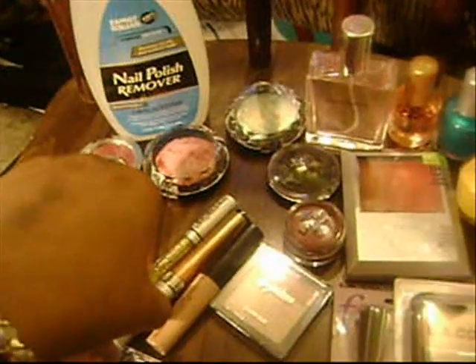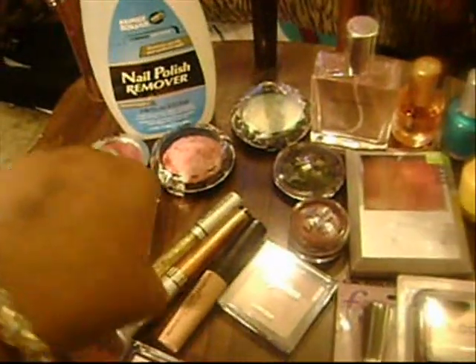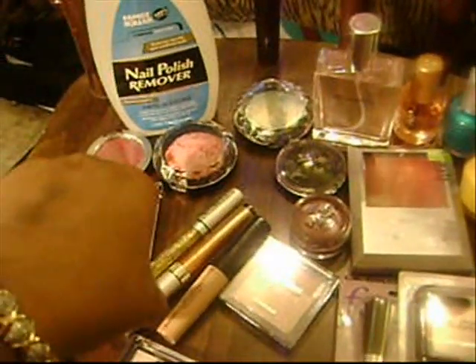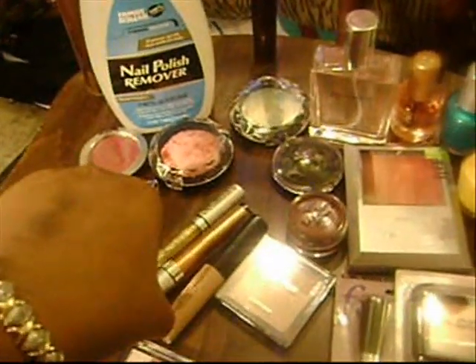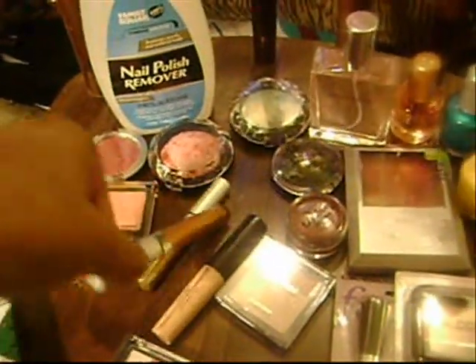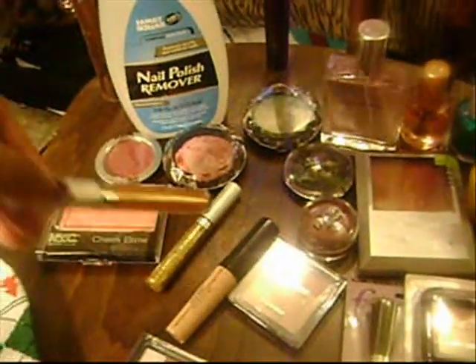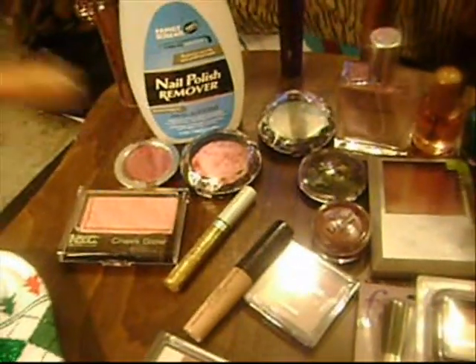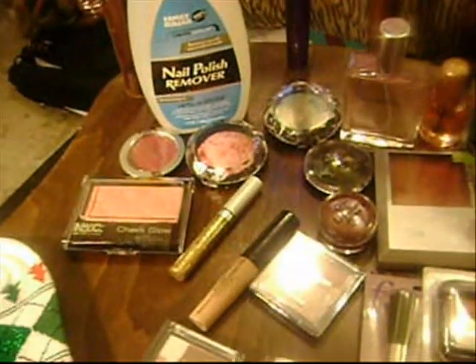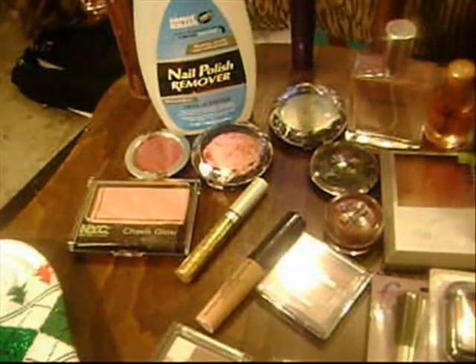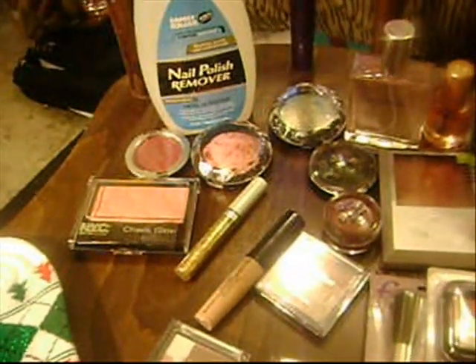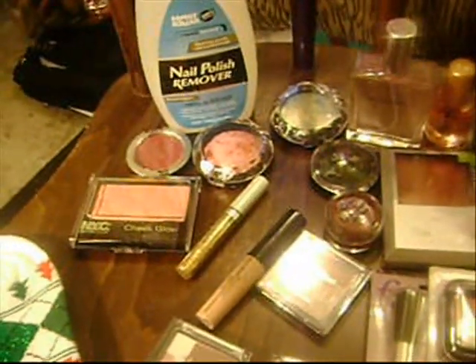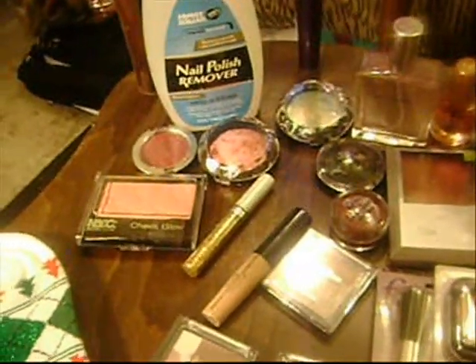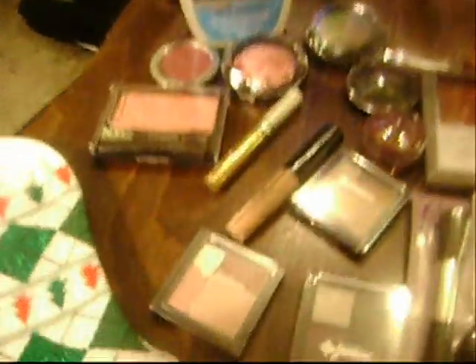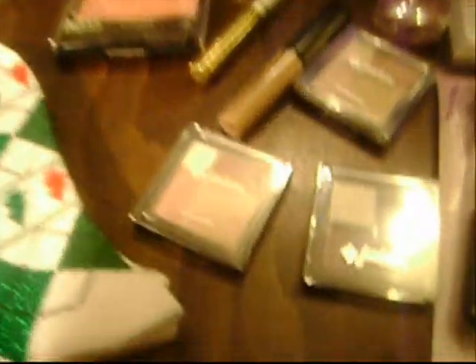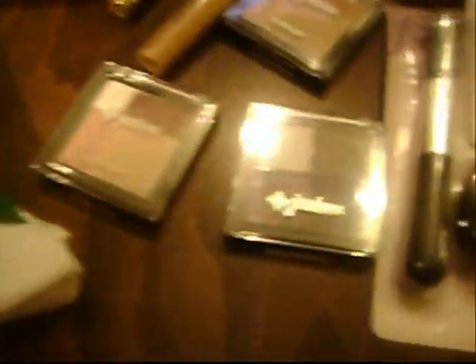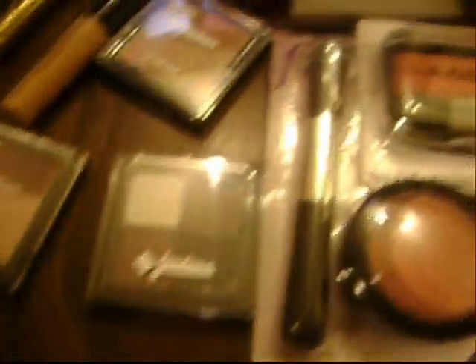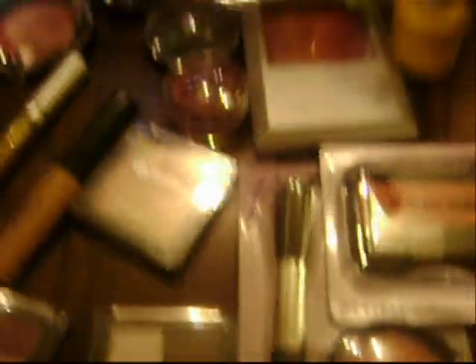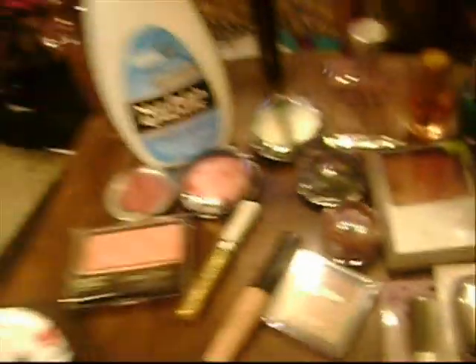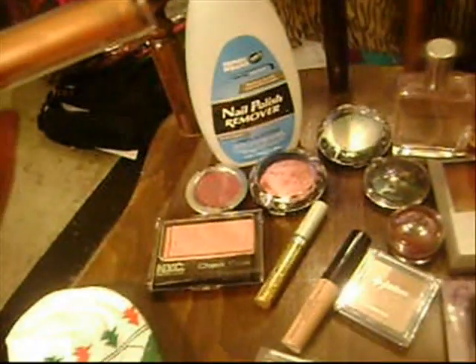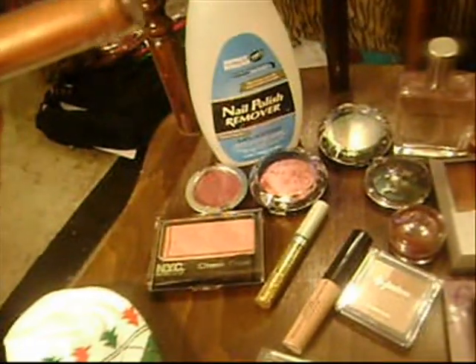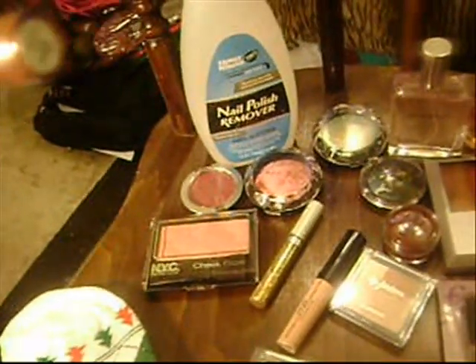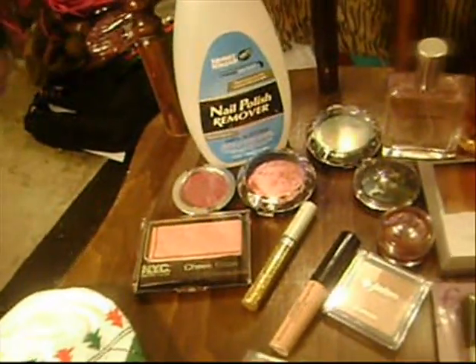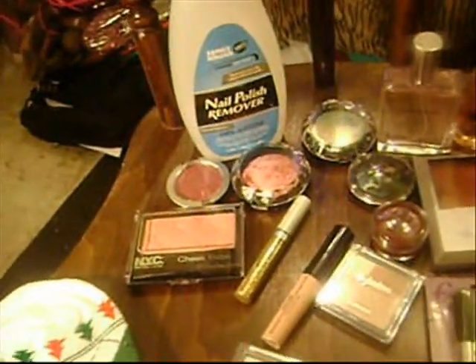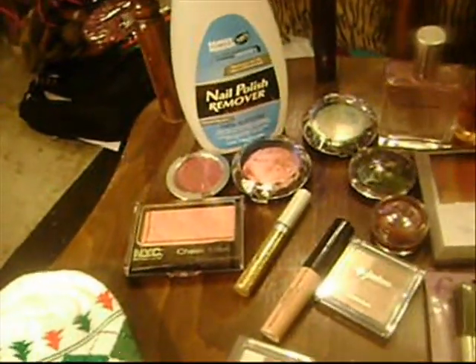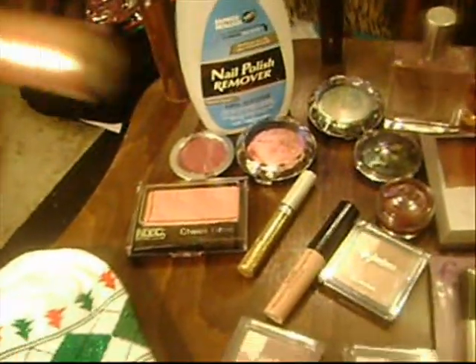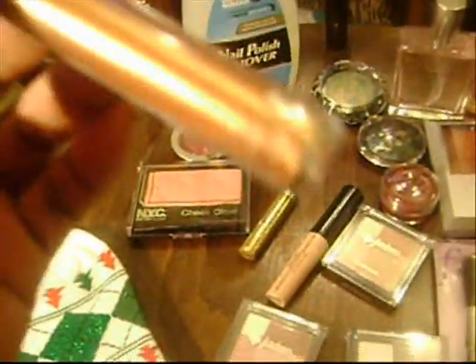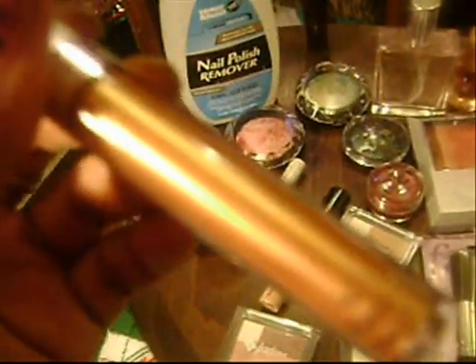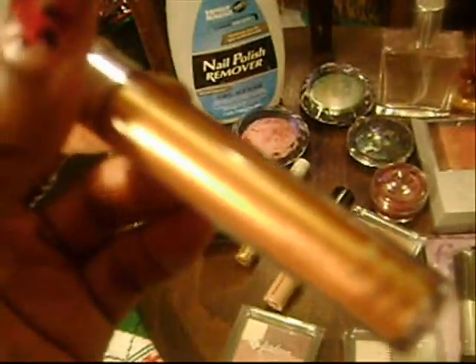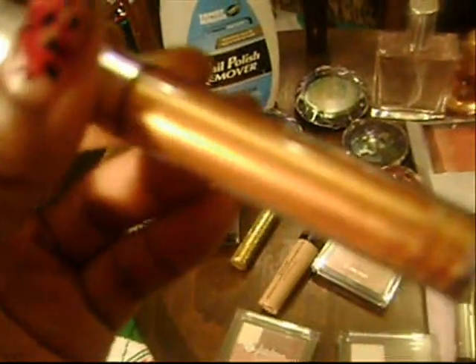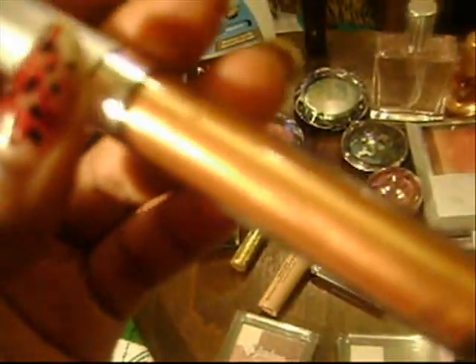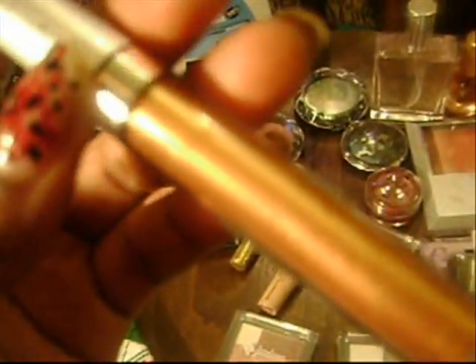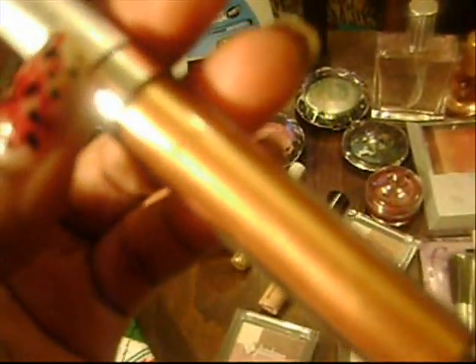If you guys picked up the latest issue of Allure magazine, there's a huge trend about gold. I picked up a gold lip gloss to go with the gold eyeliner.